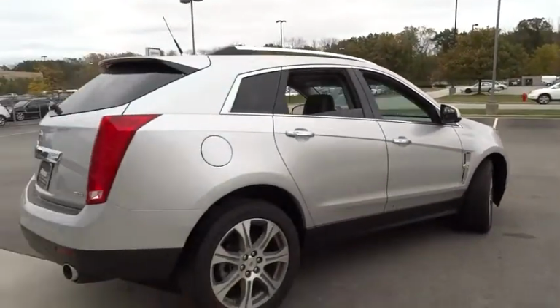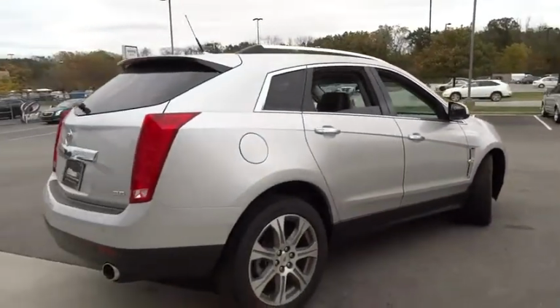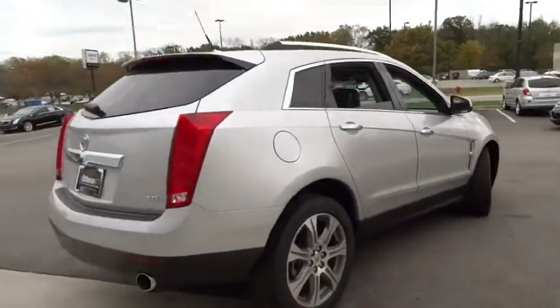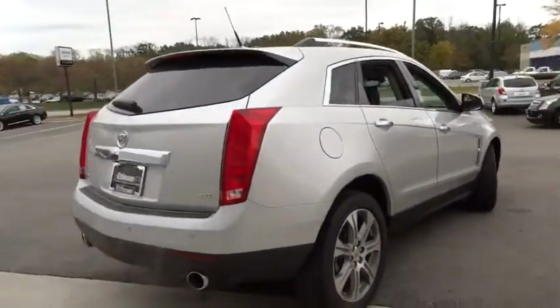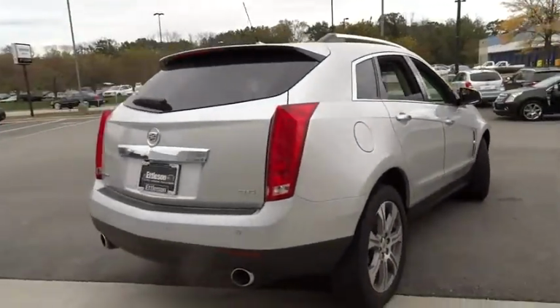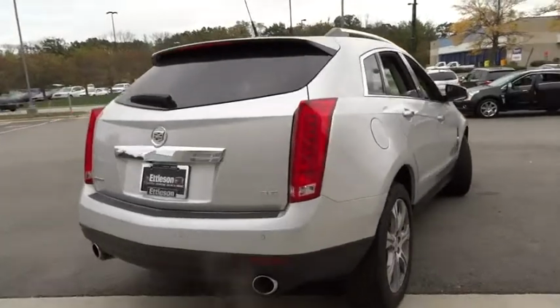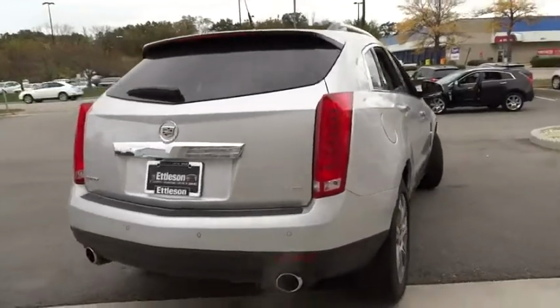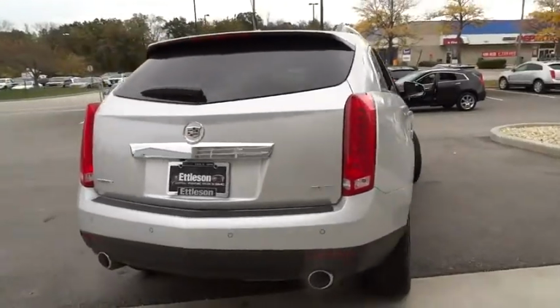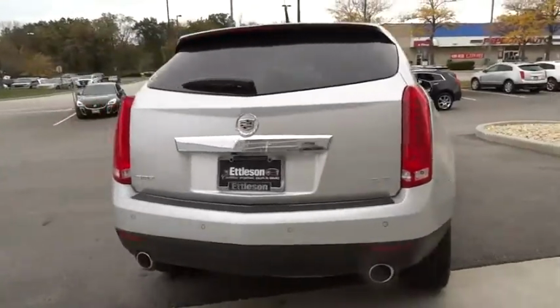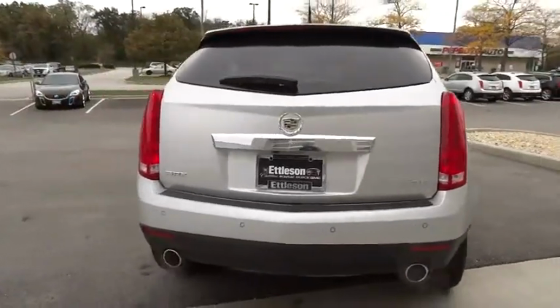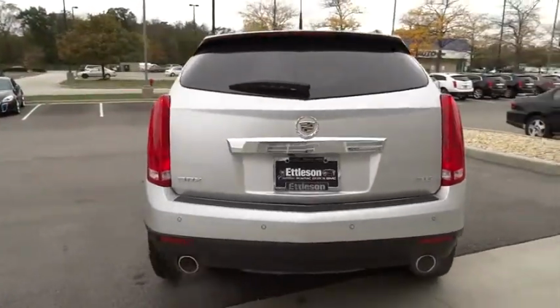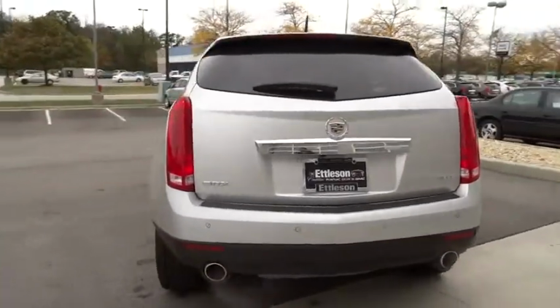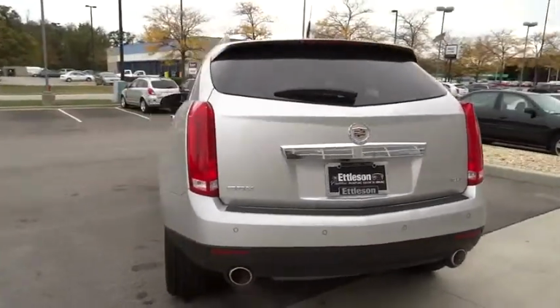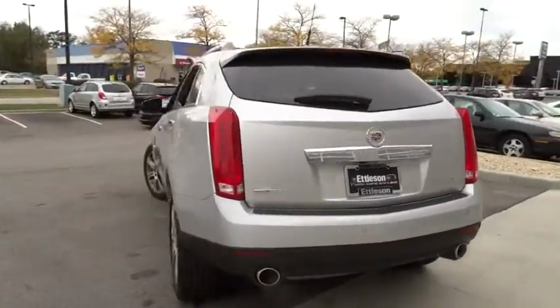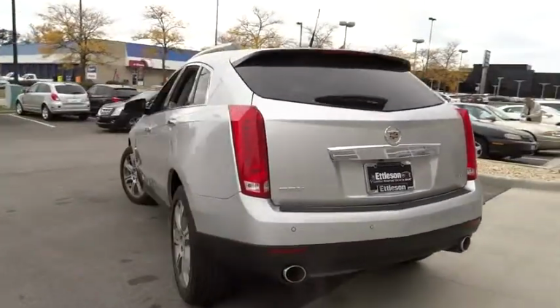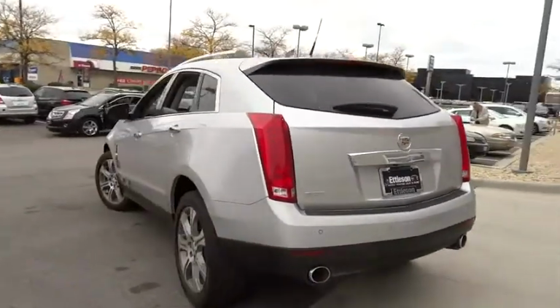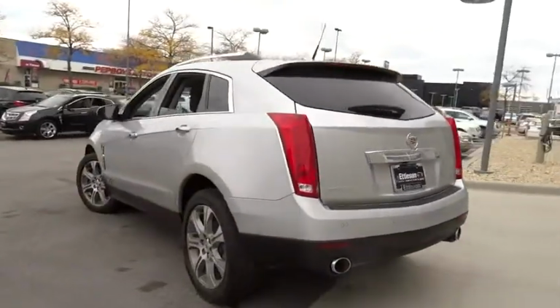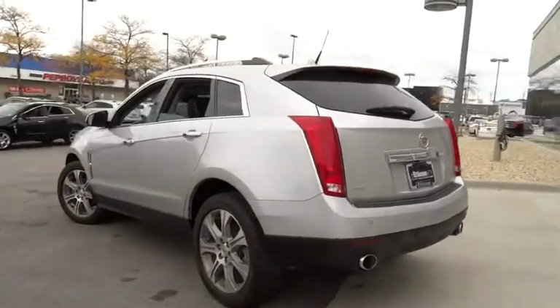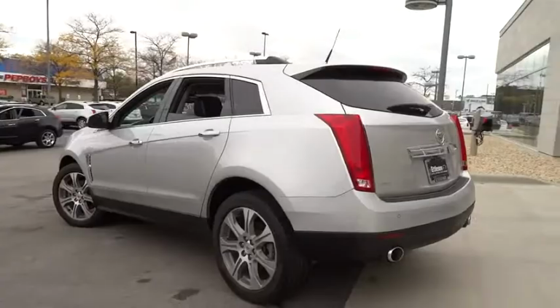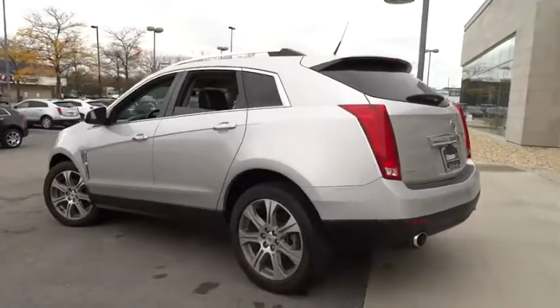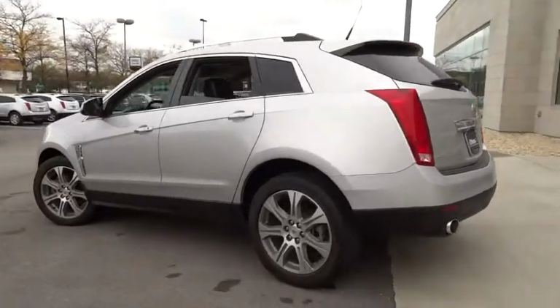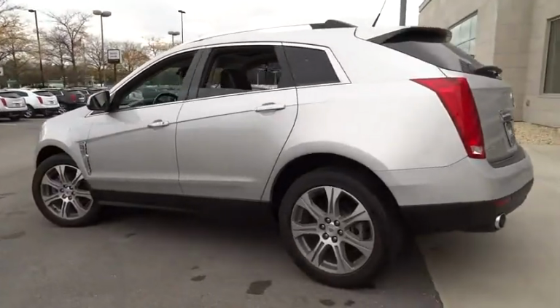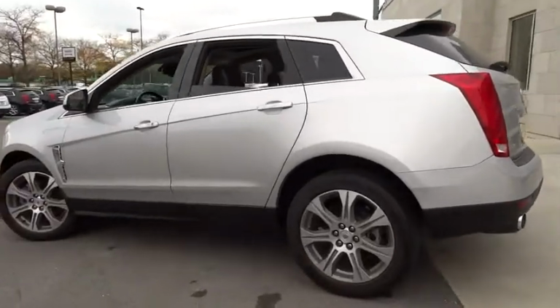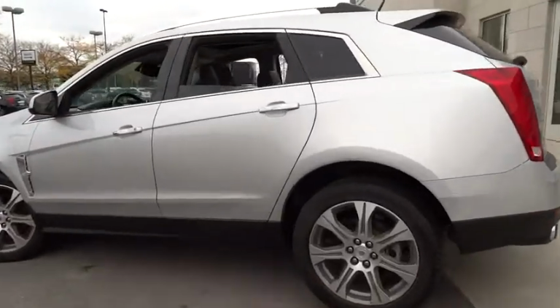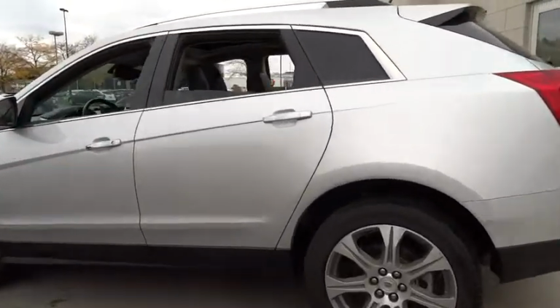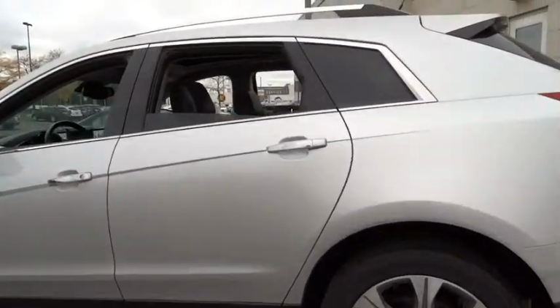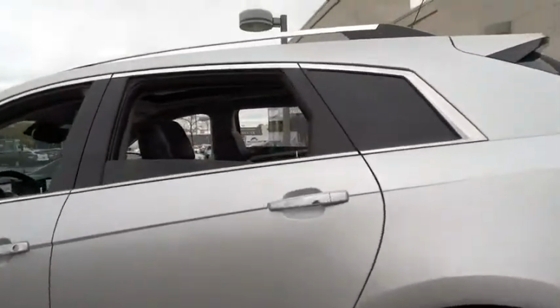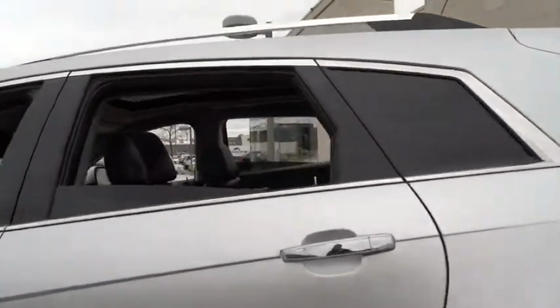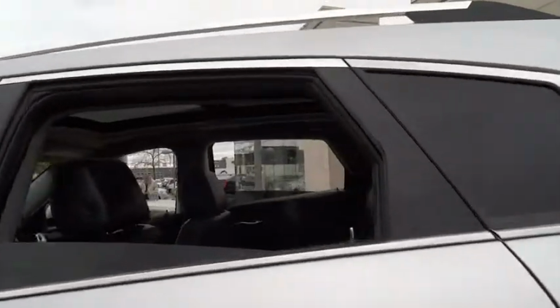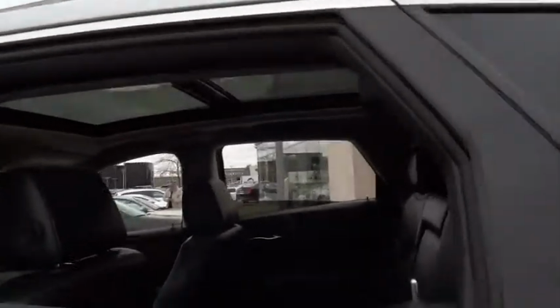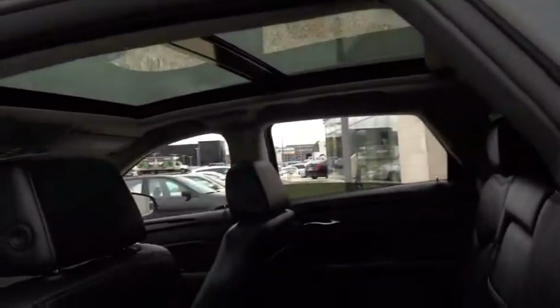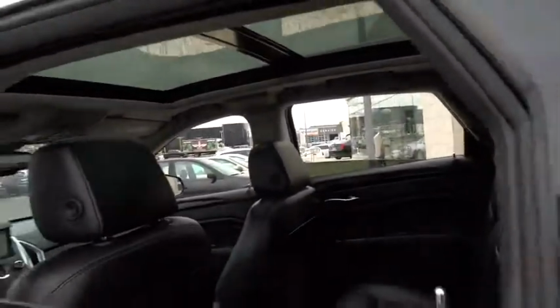Keyless entry, backup camera, navigation system, remote engine start, power passenger seat, leather-wrapped steering wheel, power steering, adjustable steering wheel, driver lumbar.